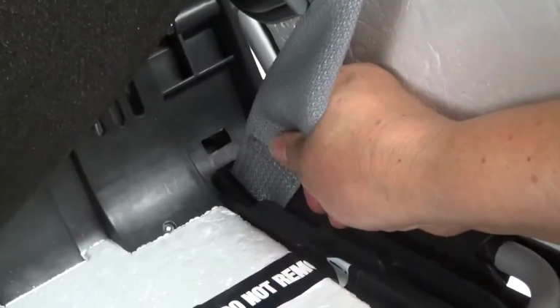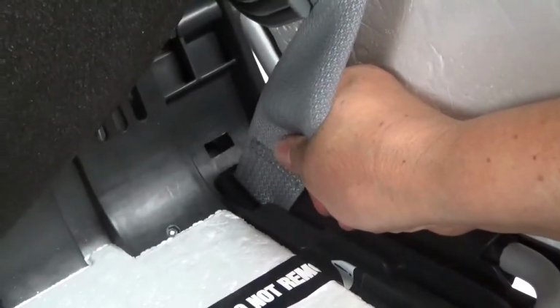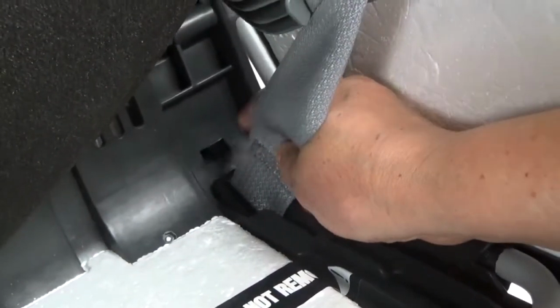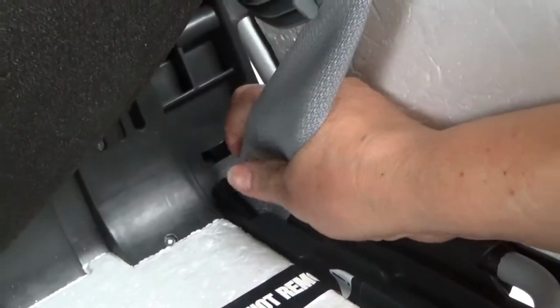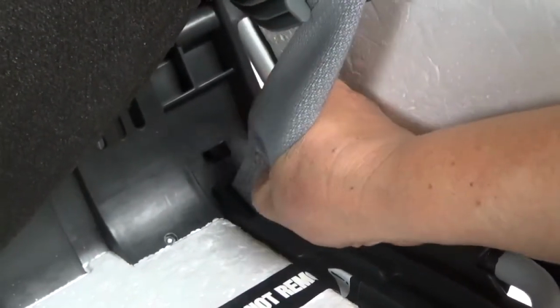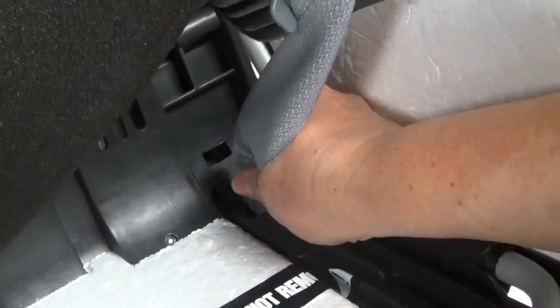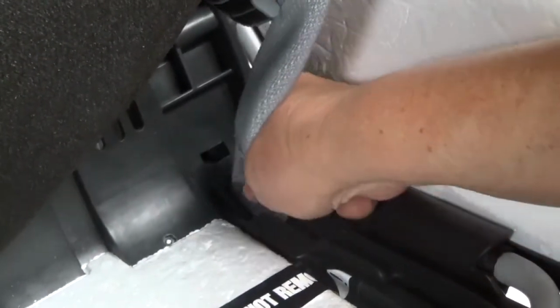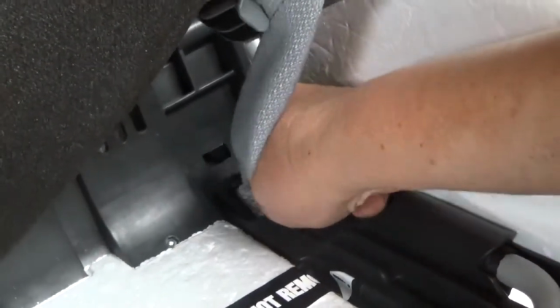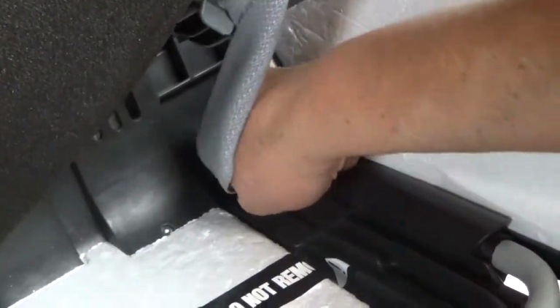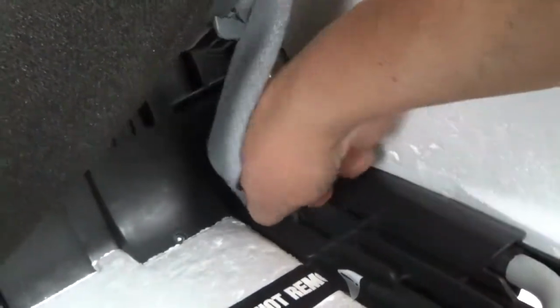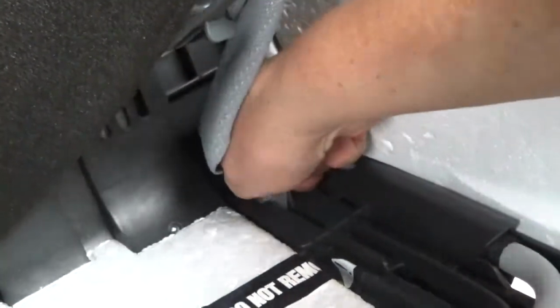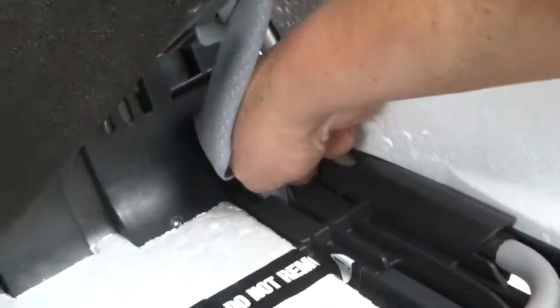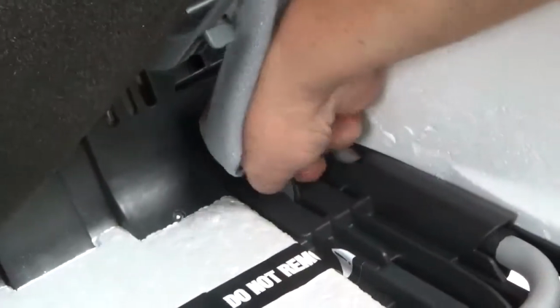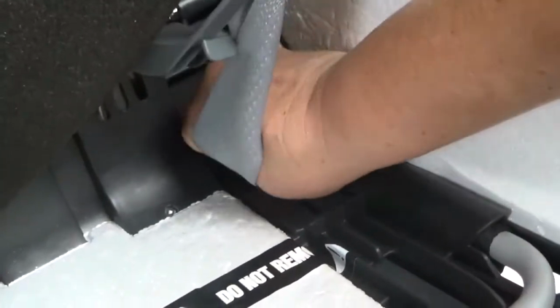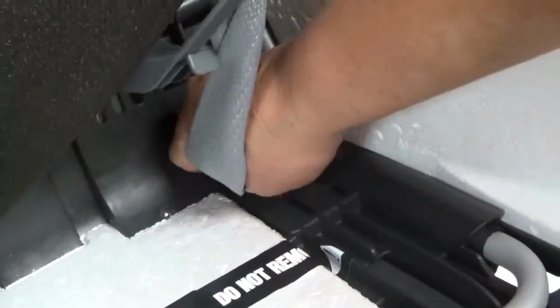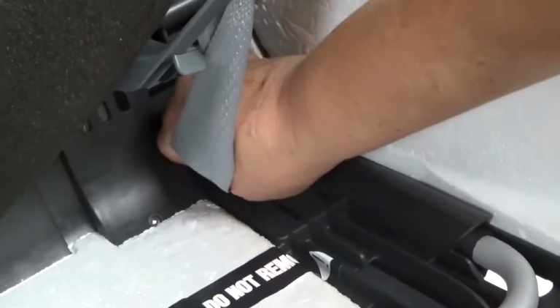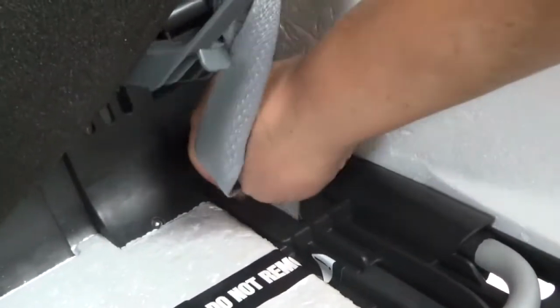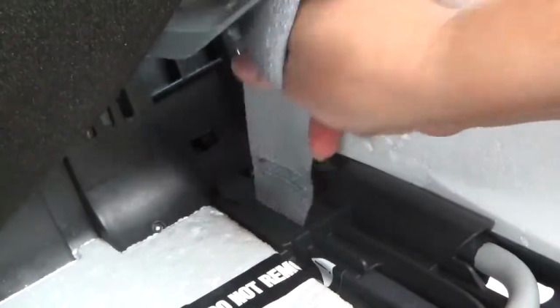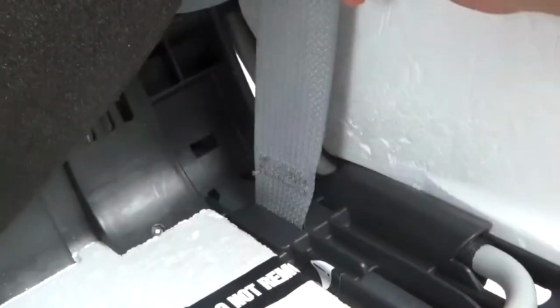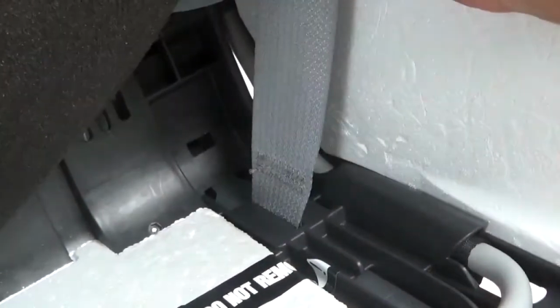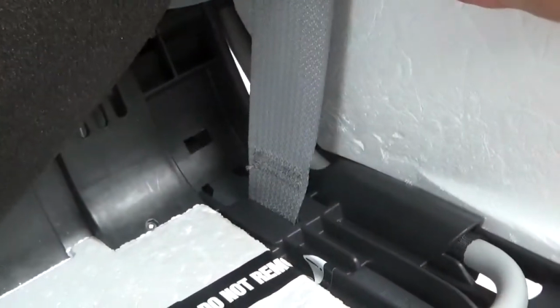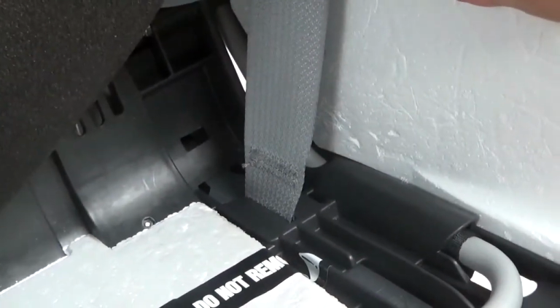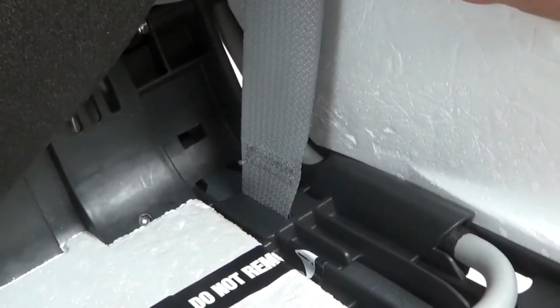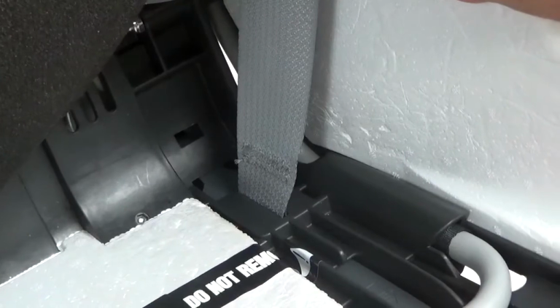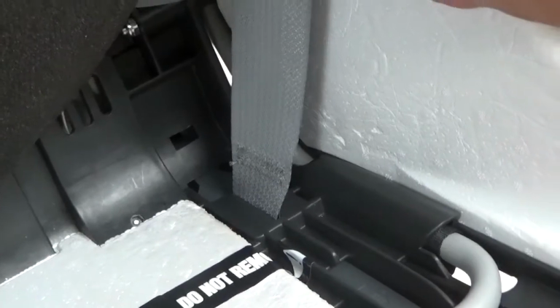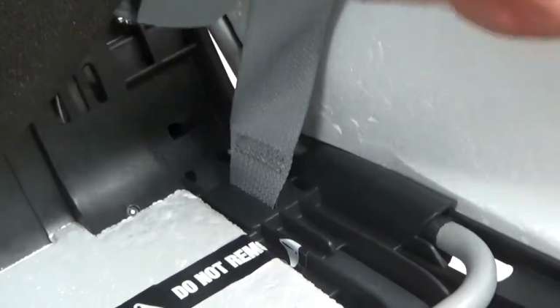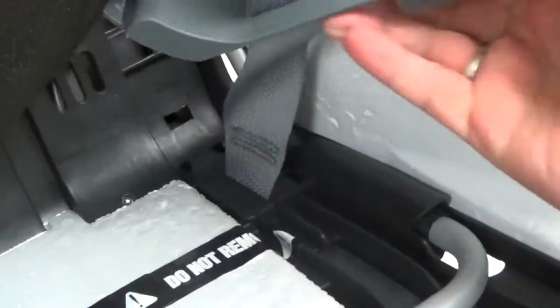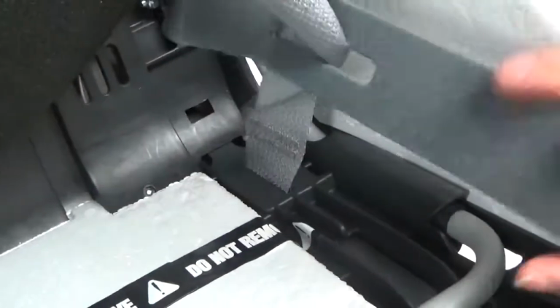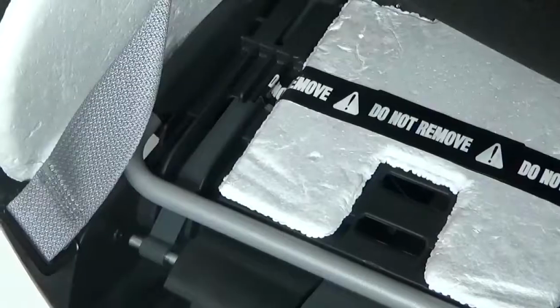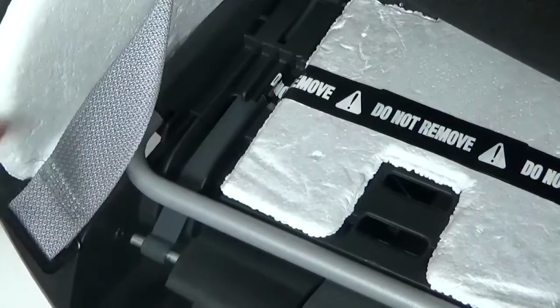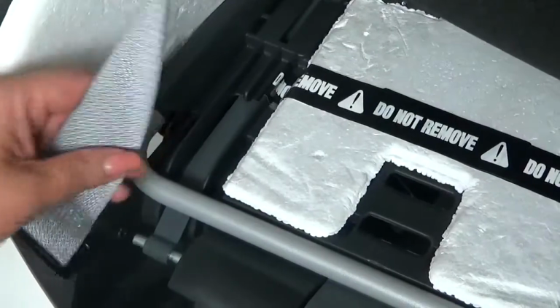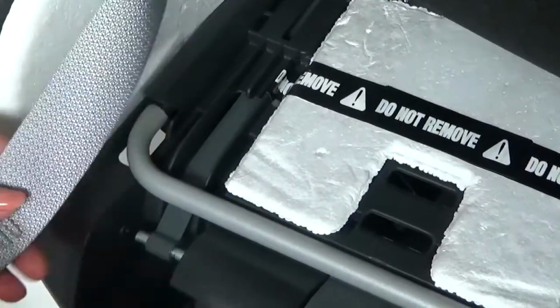Then, sliding the buckle down under the plastic while the belt fabric slides along the slot in the plastic. Please repeat for the other side.